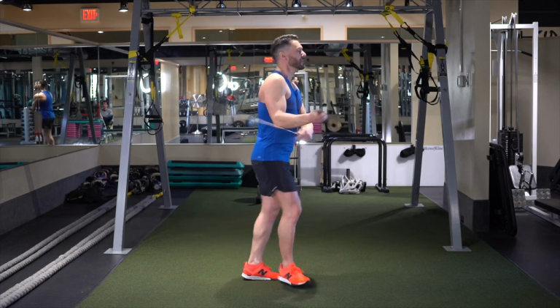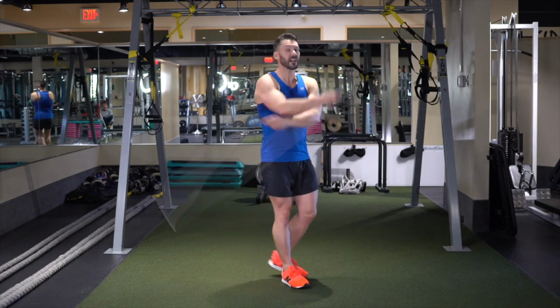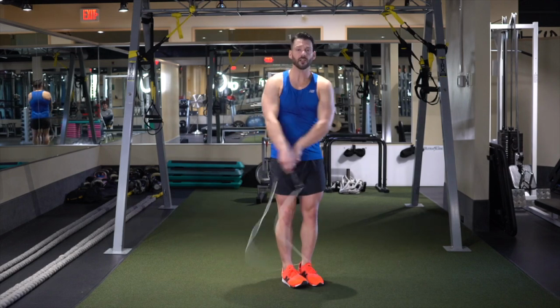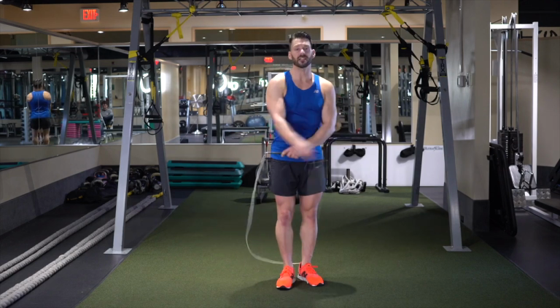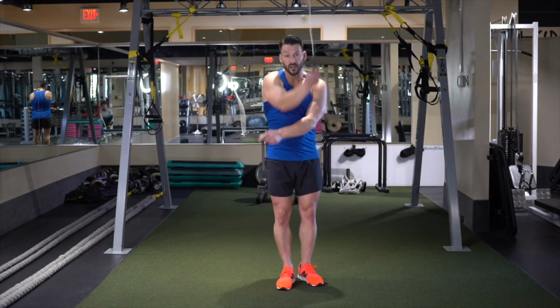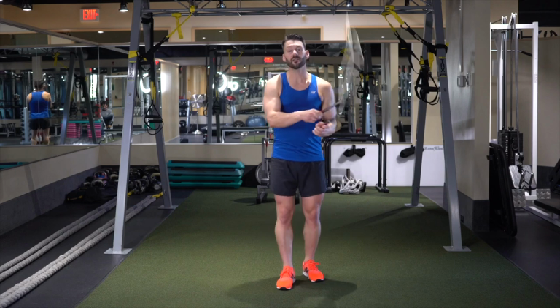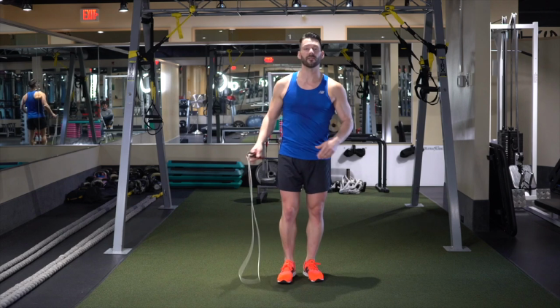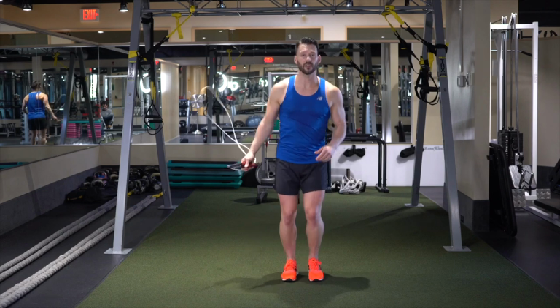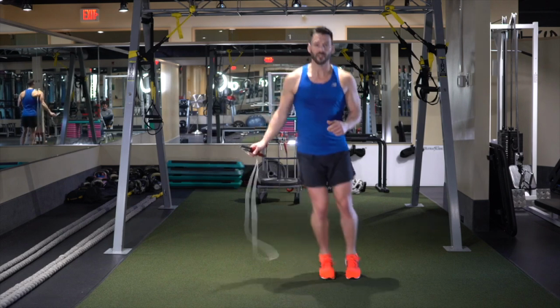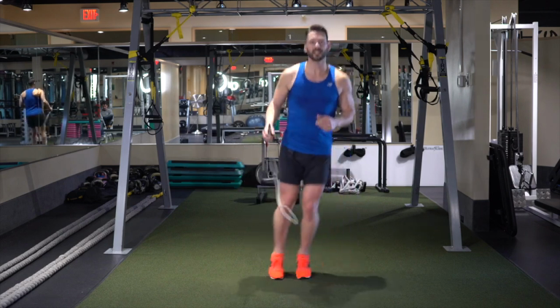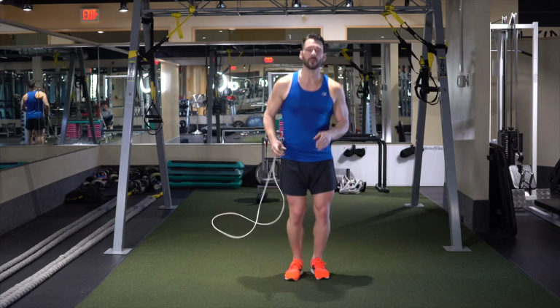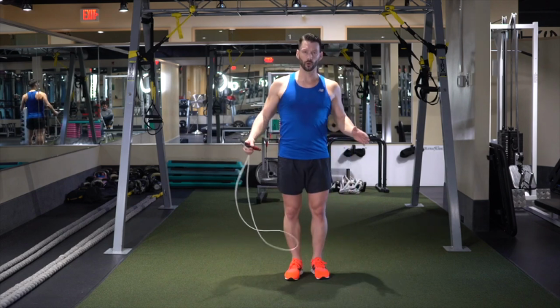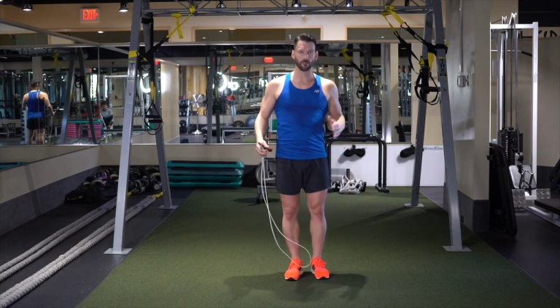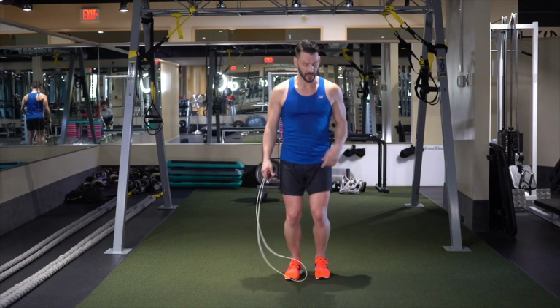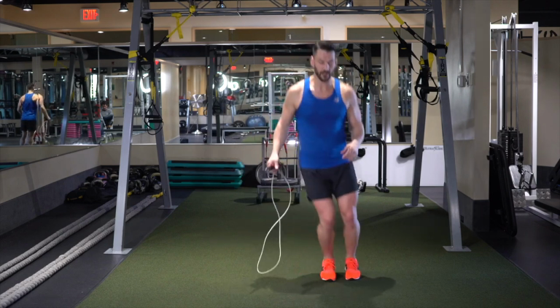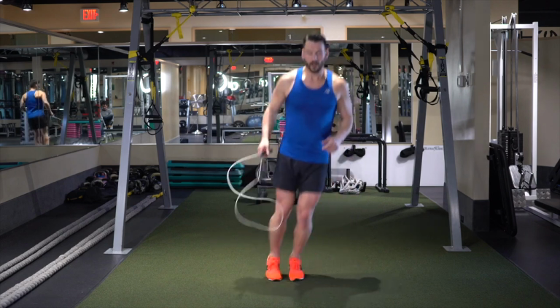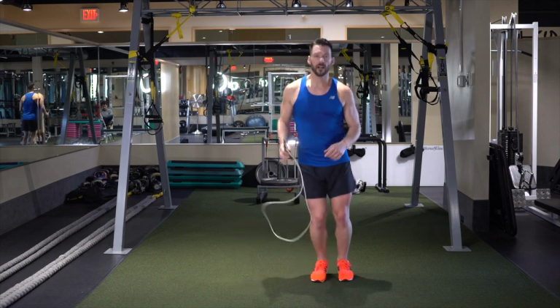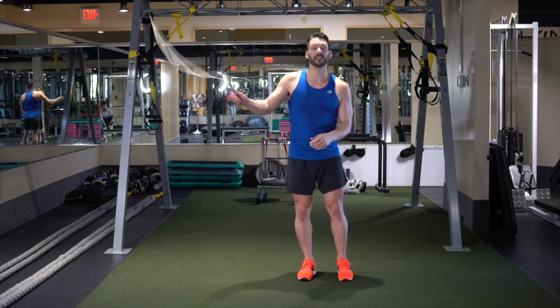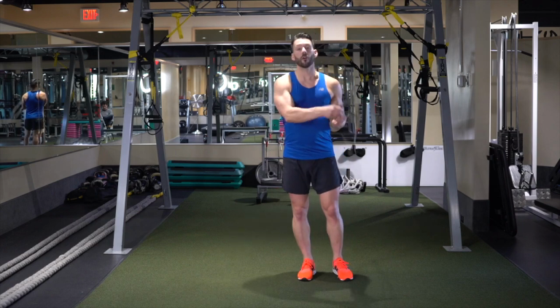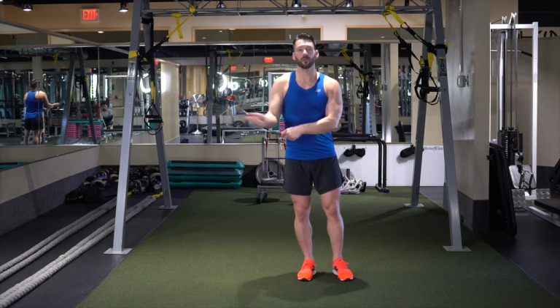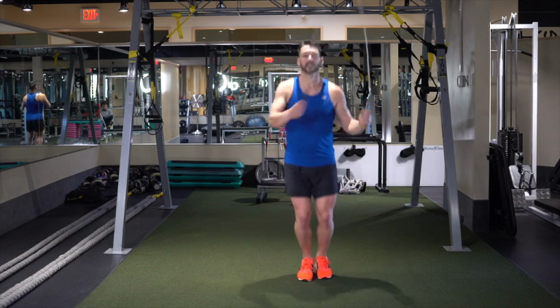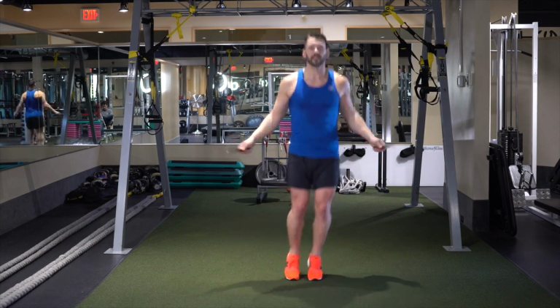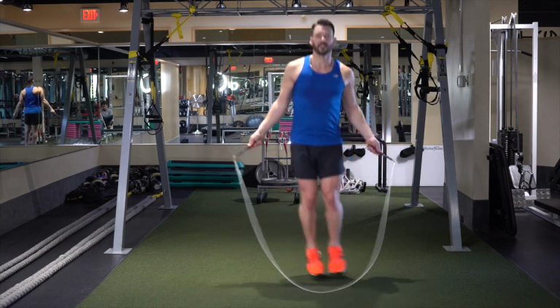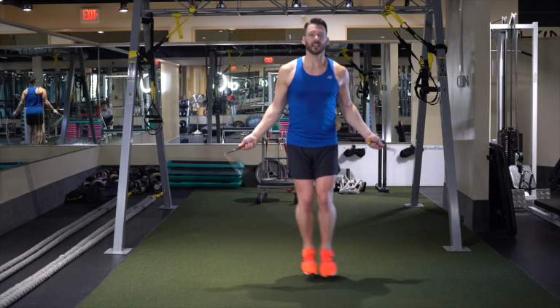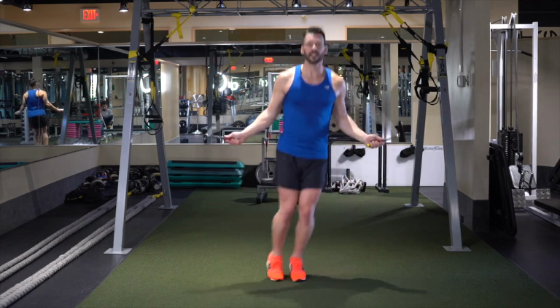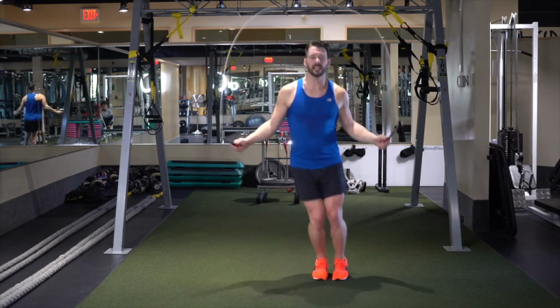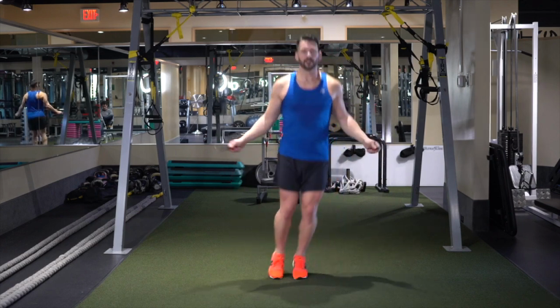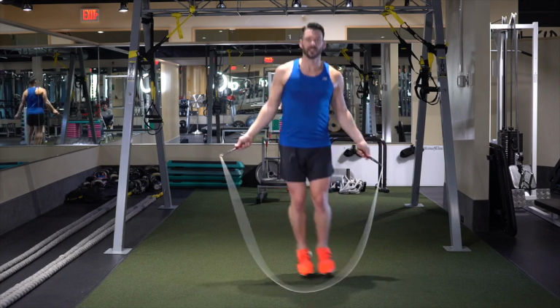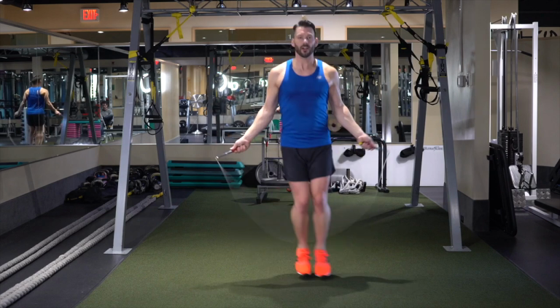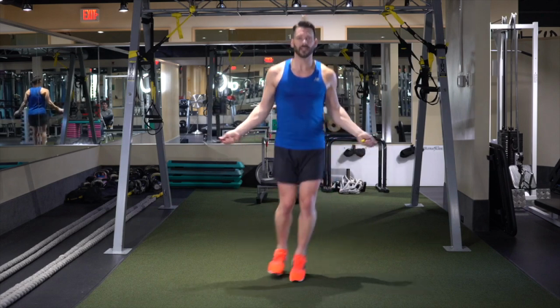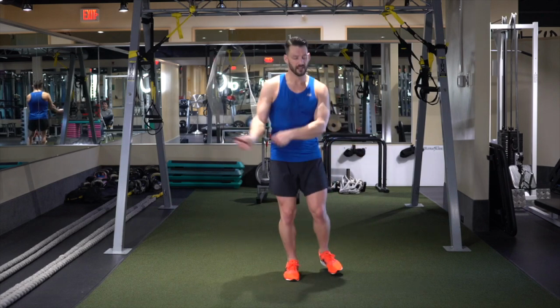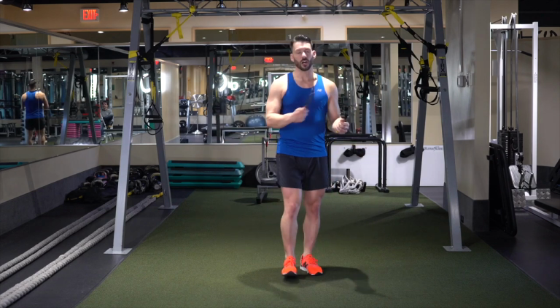The side skier jump is exactly the way it sounds — keeping the feet together, jumping side to side about shoulder width apart. Feet together, over at the back, over the rope, like this. Nice and easy. Keeping the knees together. Soft landings.